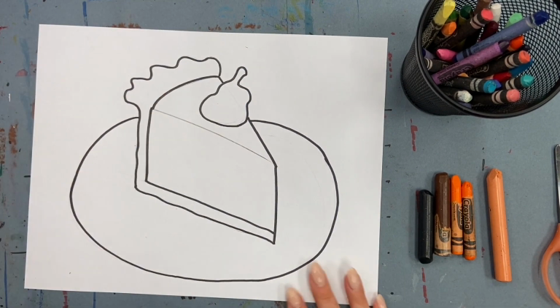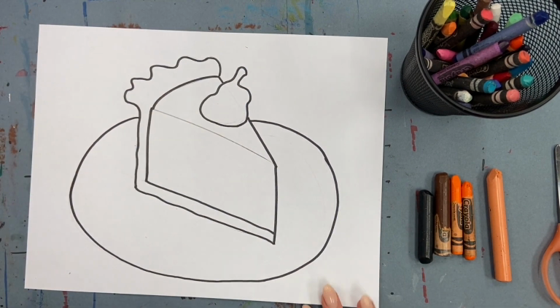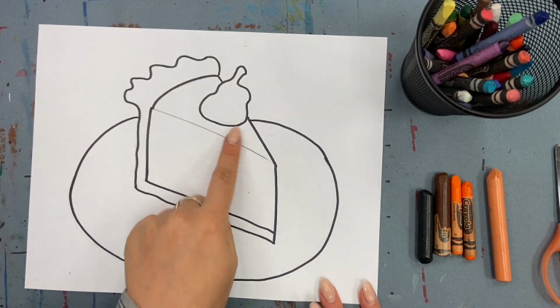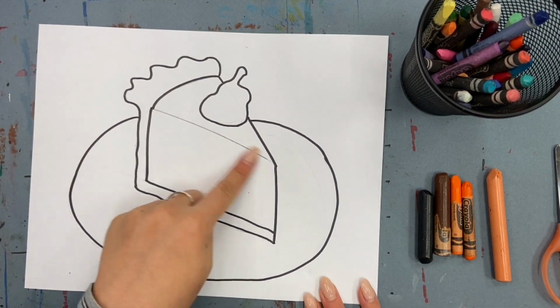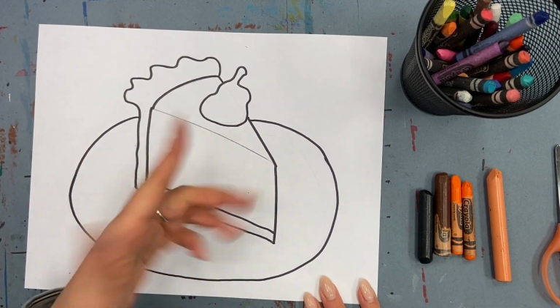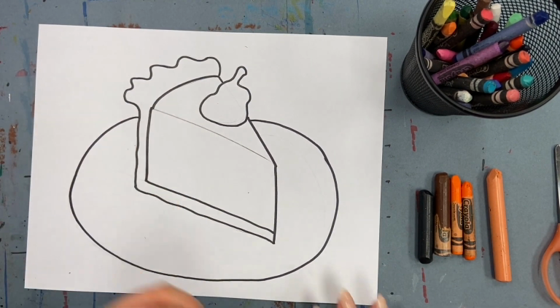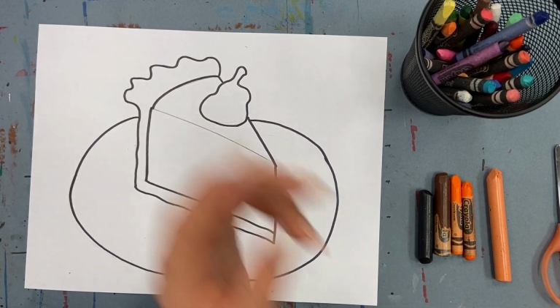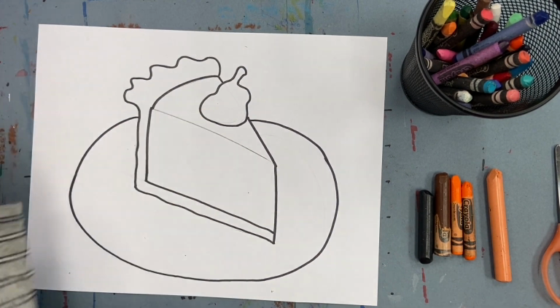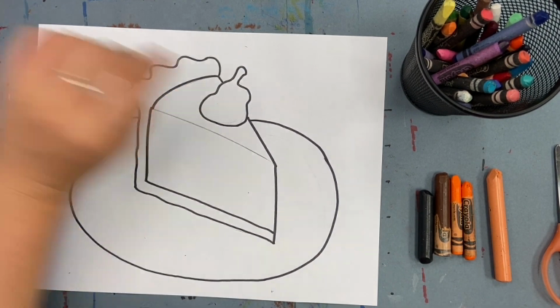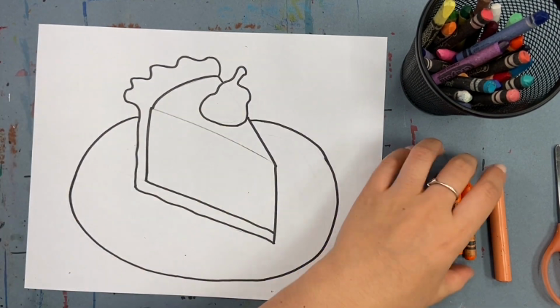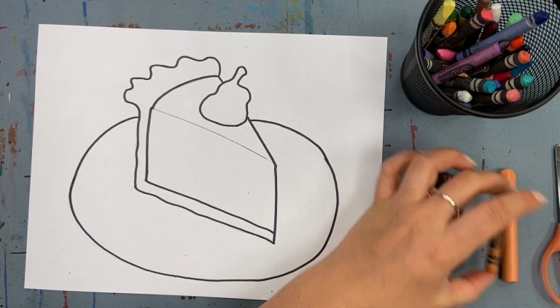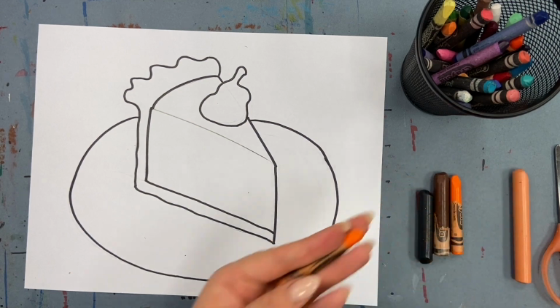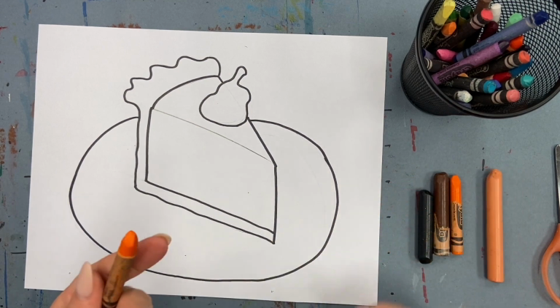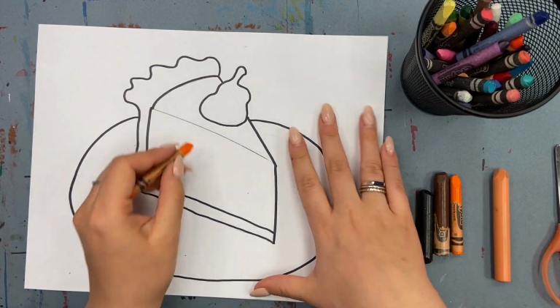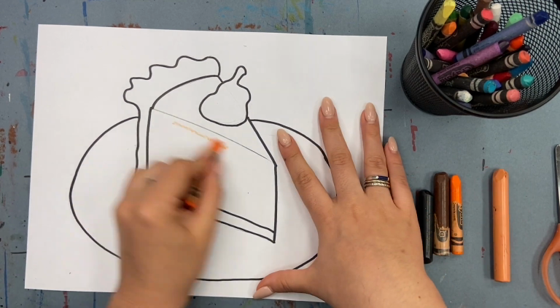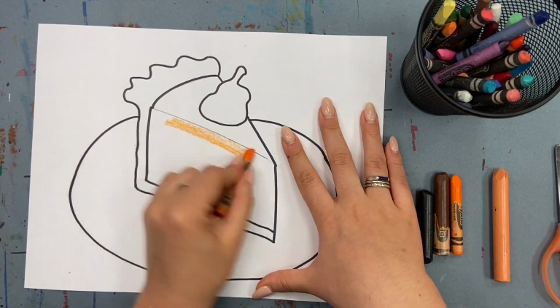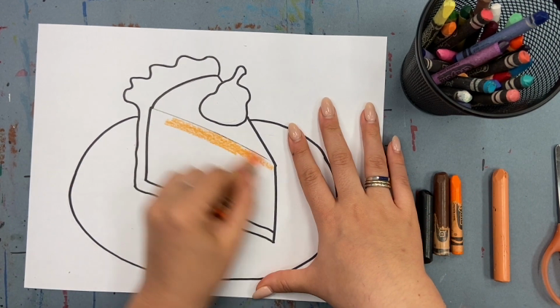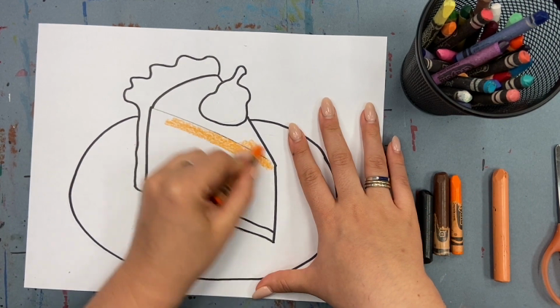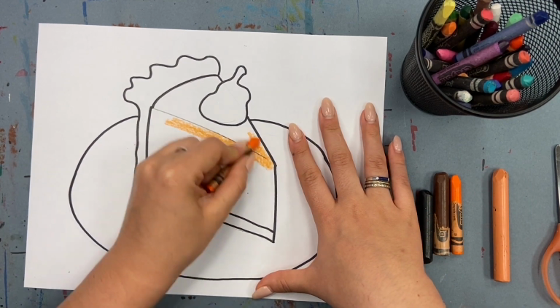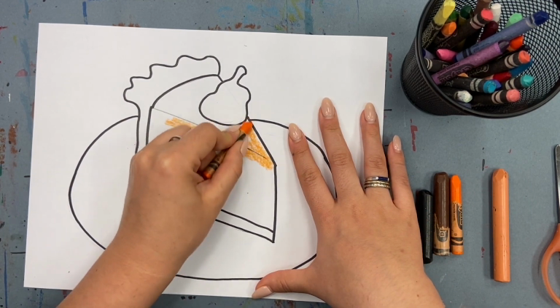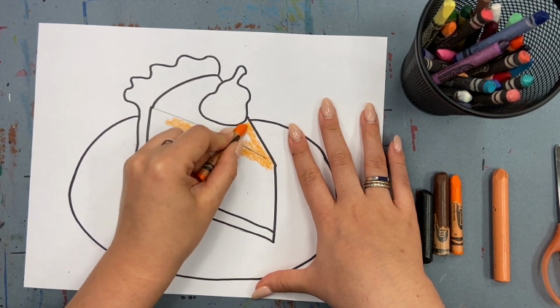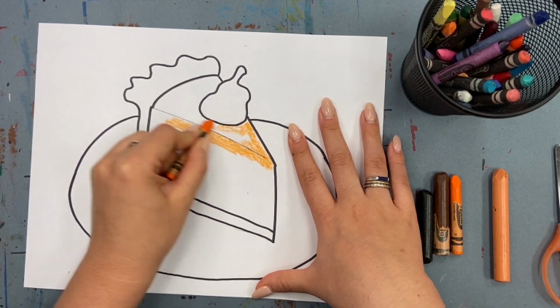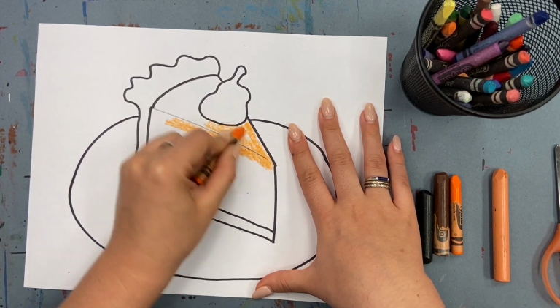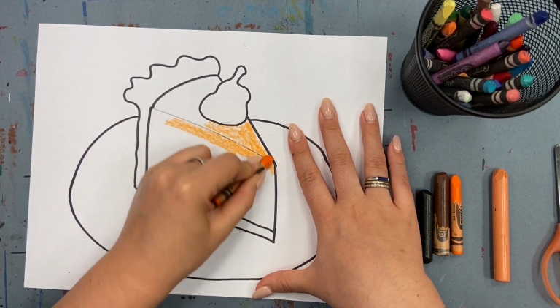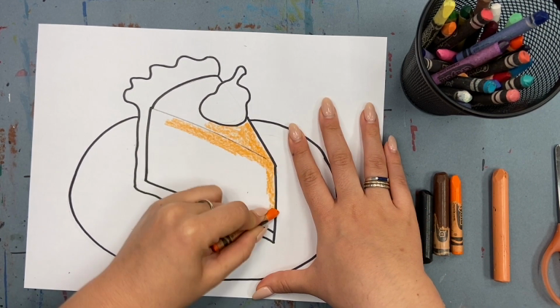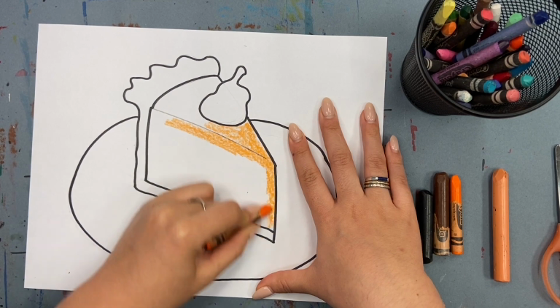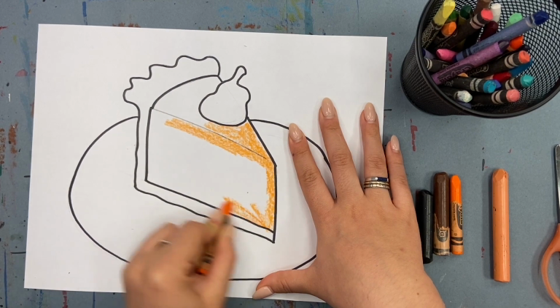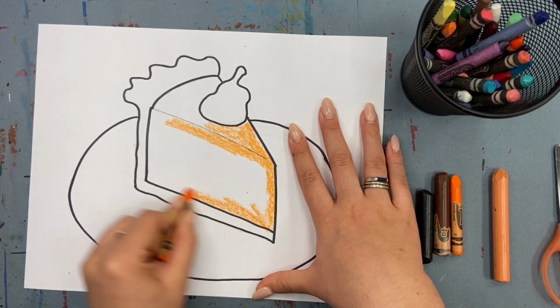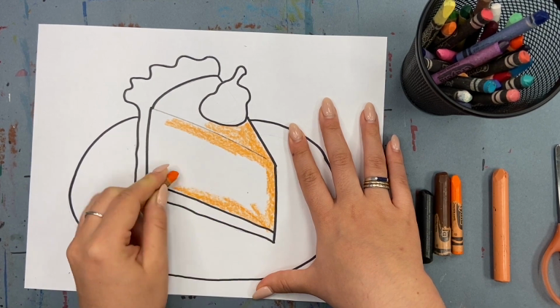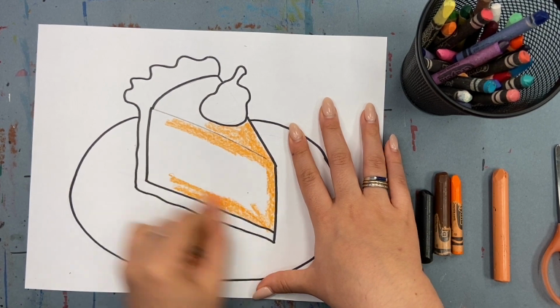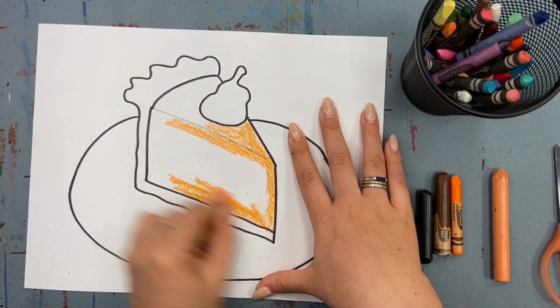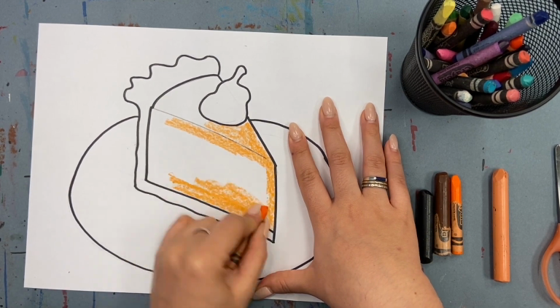Time to color! Starting with your pumpkin pie, use one of your oranges — I'm using orange and yellow-orange — to color in your pumpkin pie.